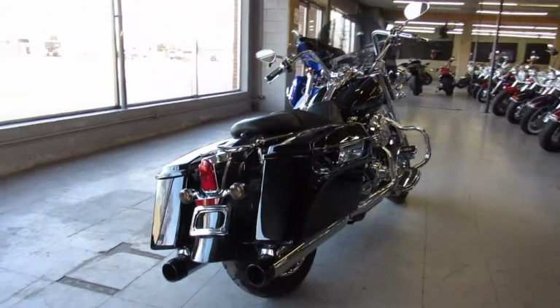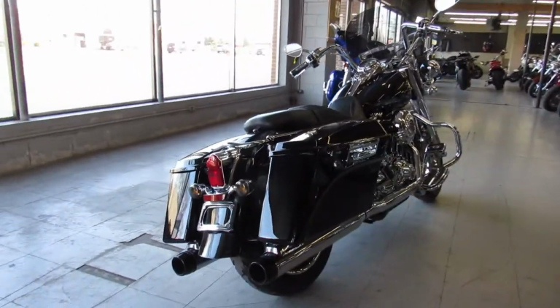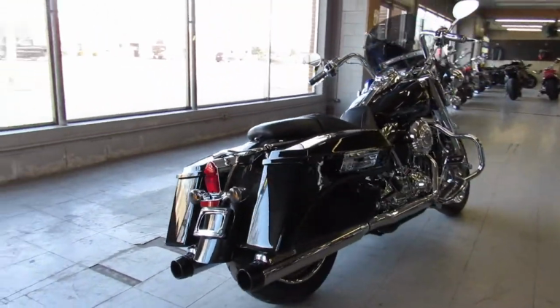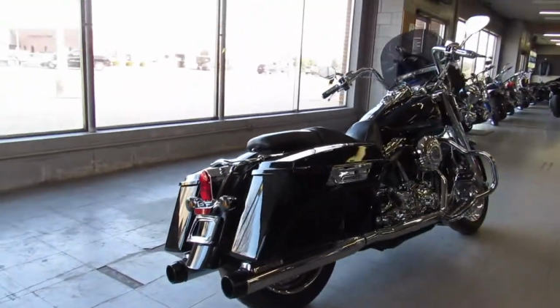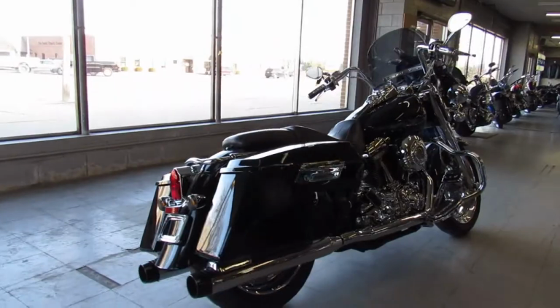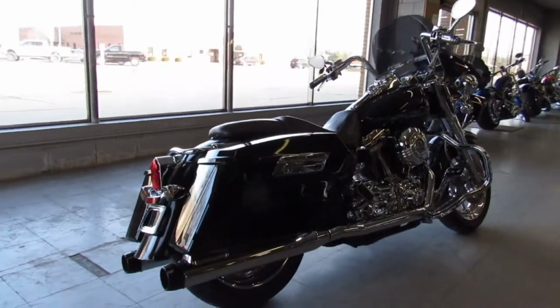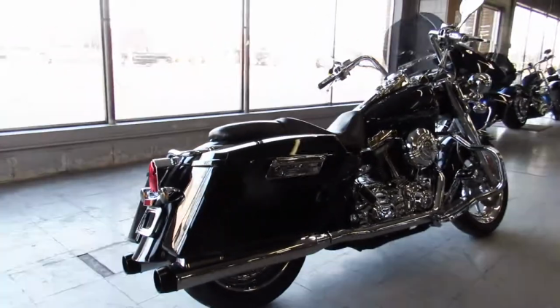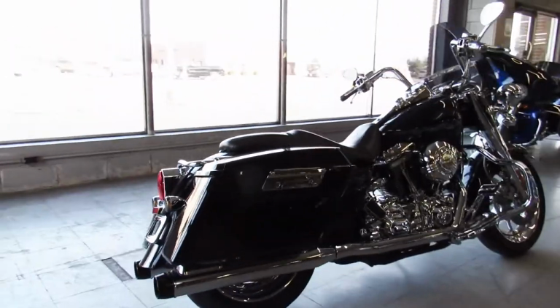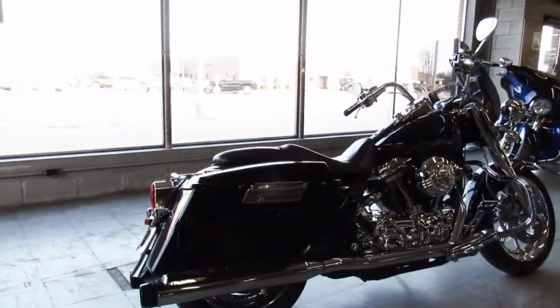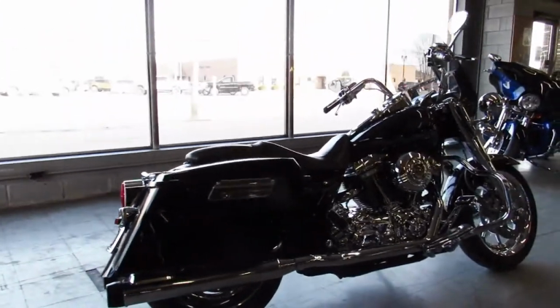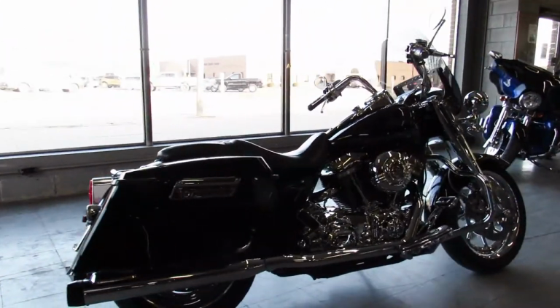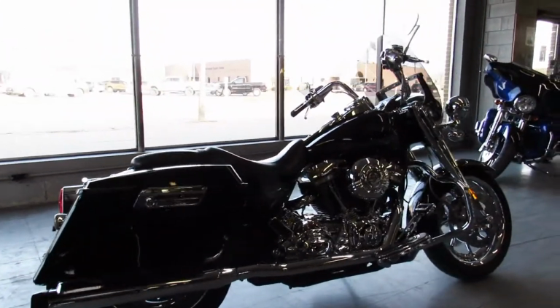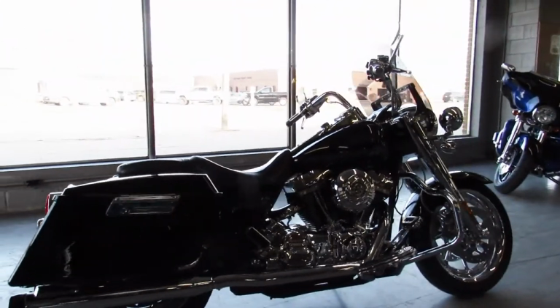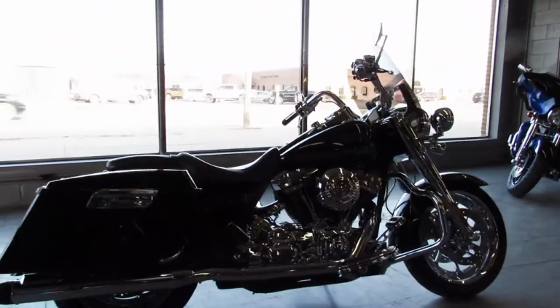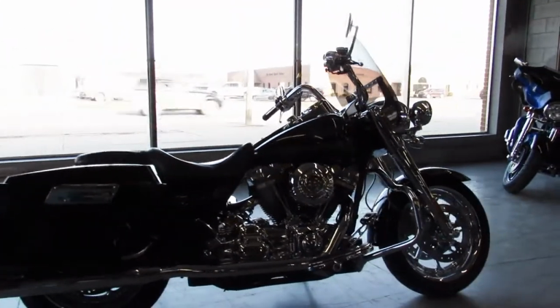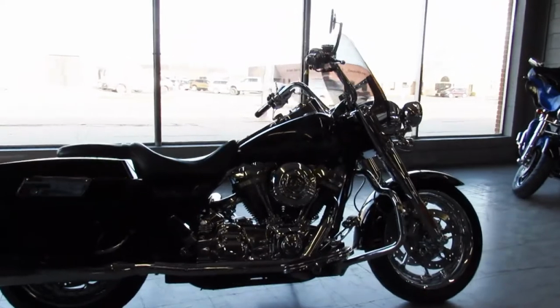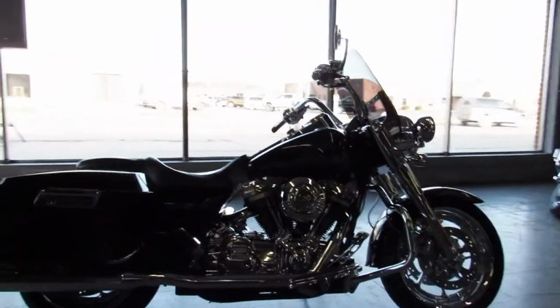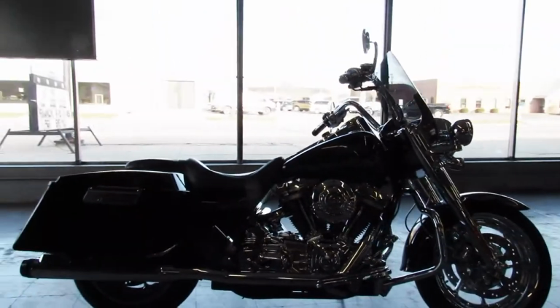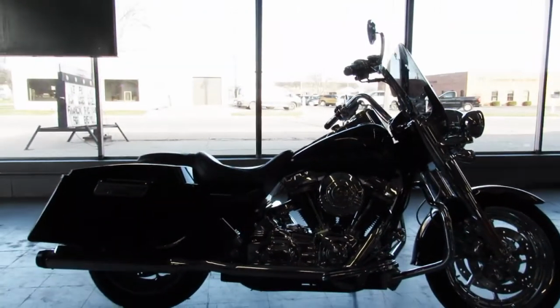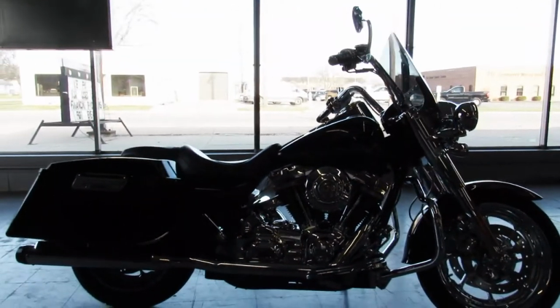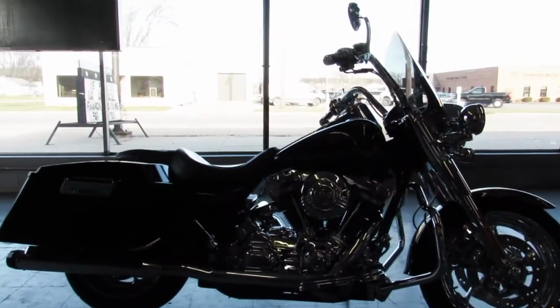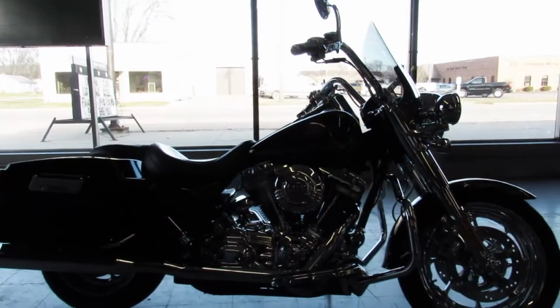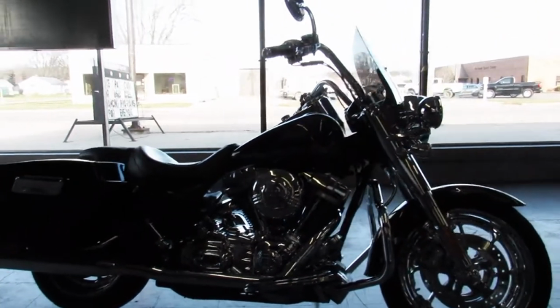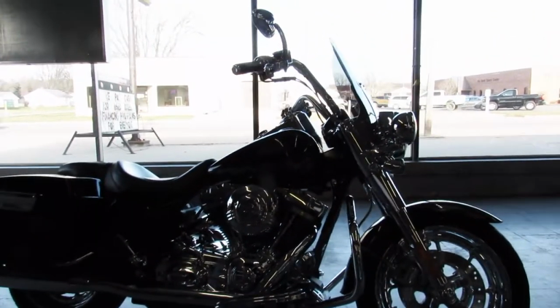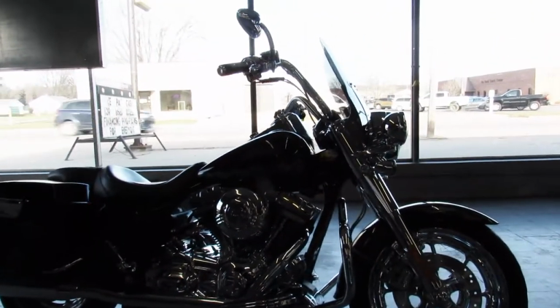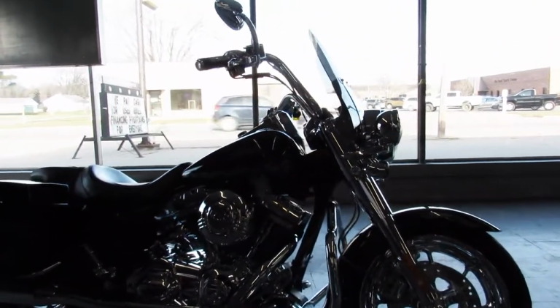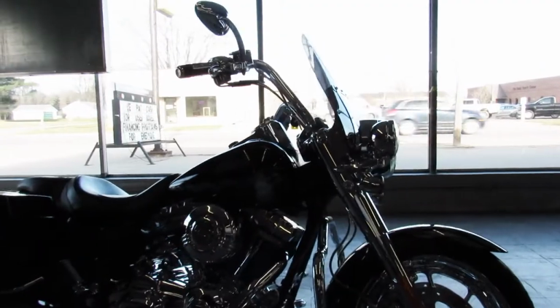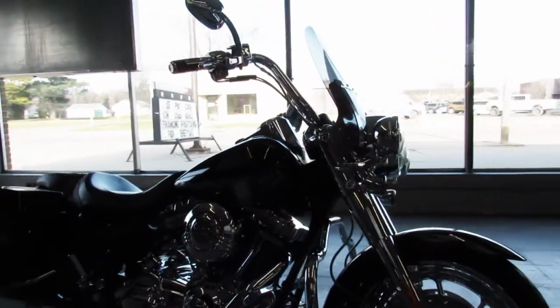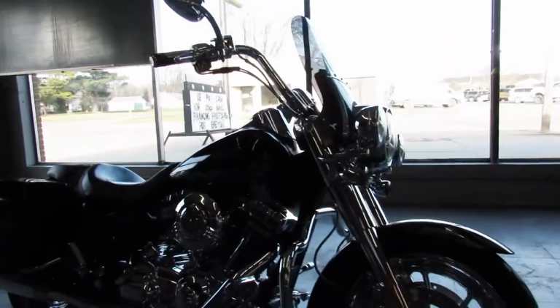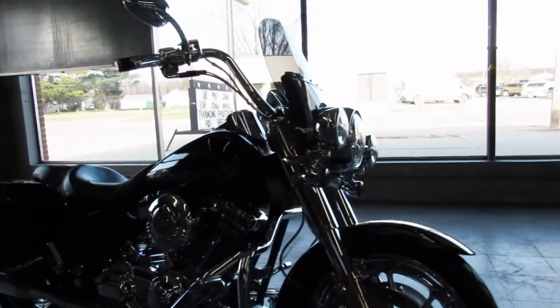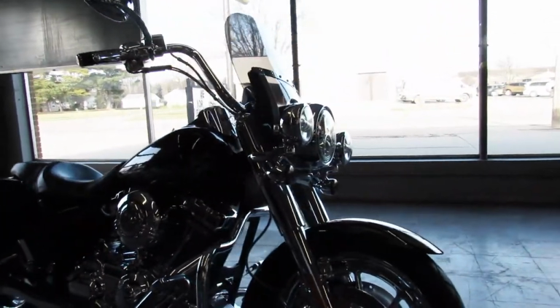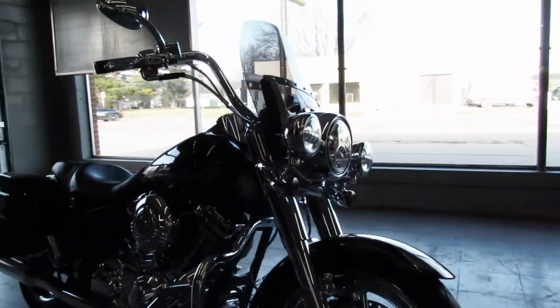It's got chrome wheels, chrome front end, chrome switch housing, chrome levers, there's chrome all over the motor — this thing's just dripping in it guys, front and rear wheel chrome. Just serviced here at the dealership, the fluids have been changed and it's ready to go.